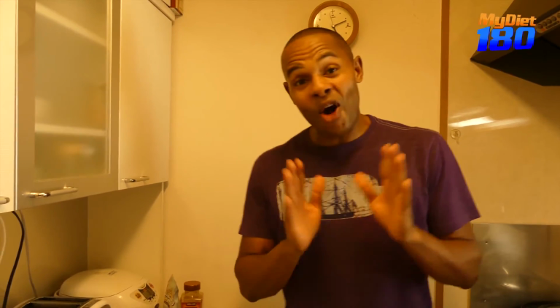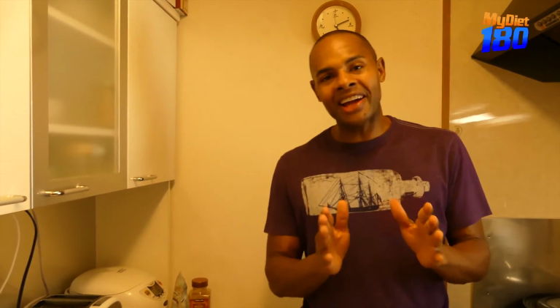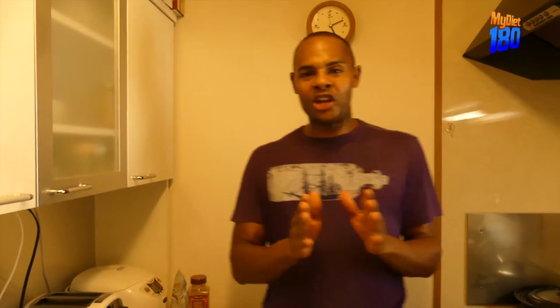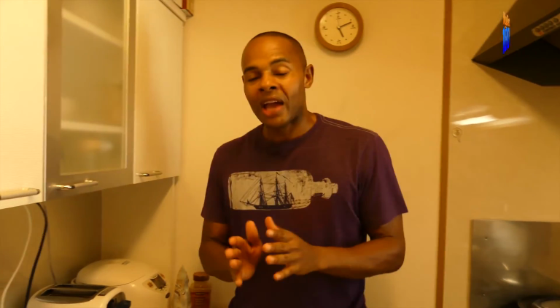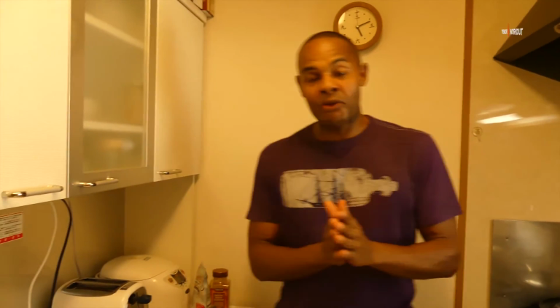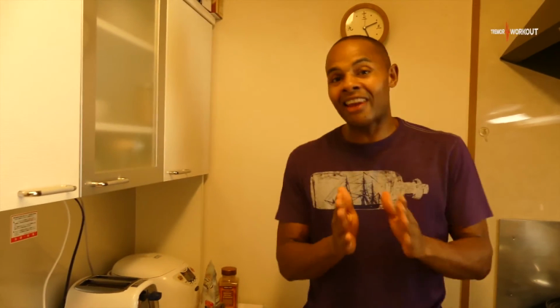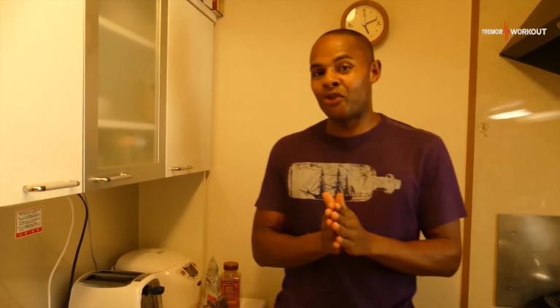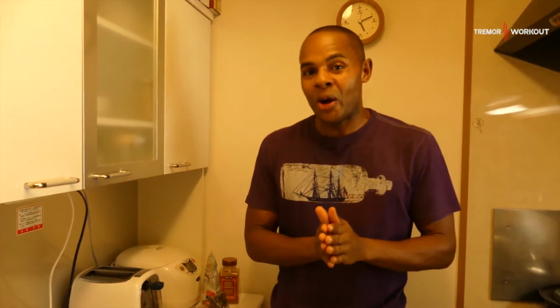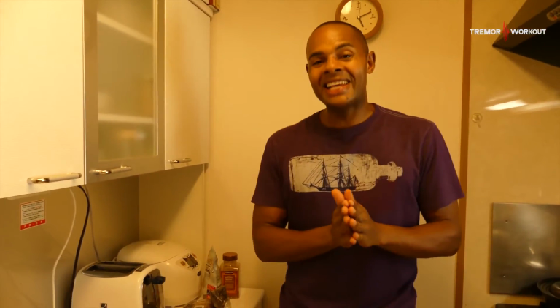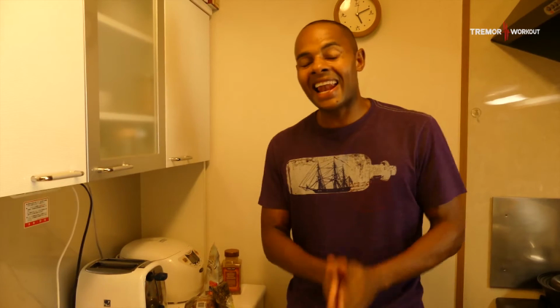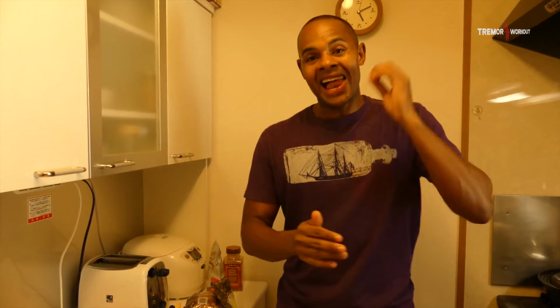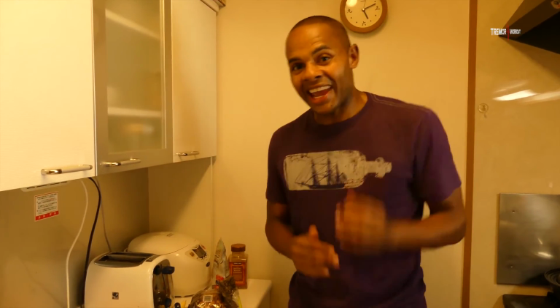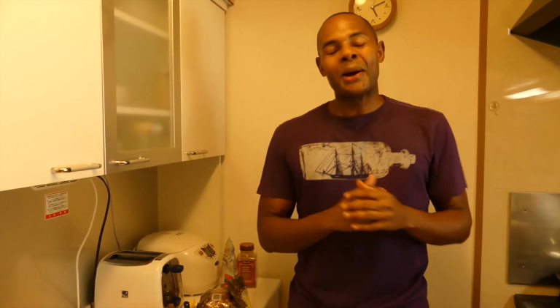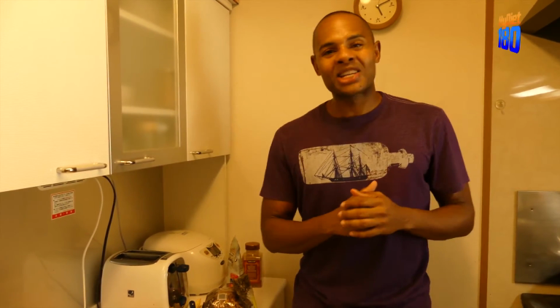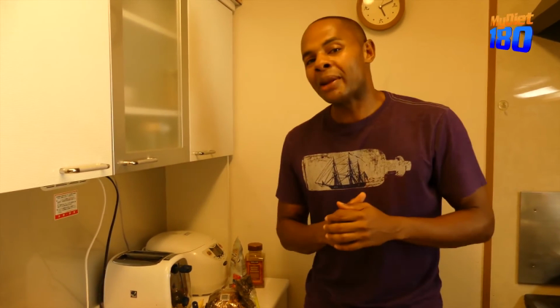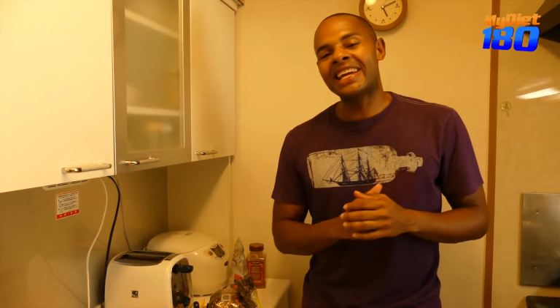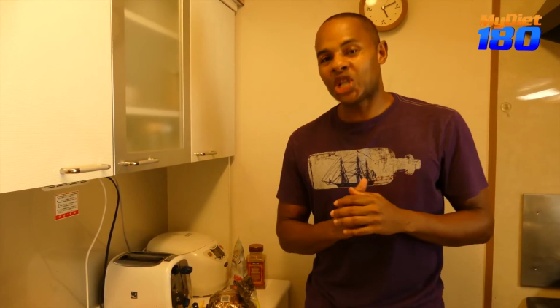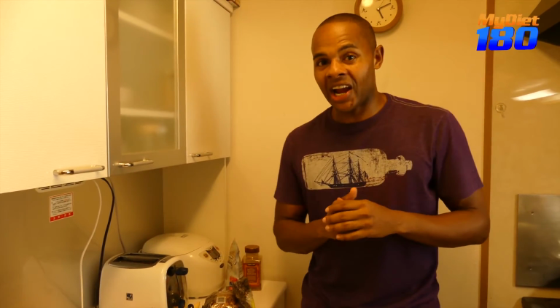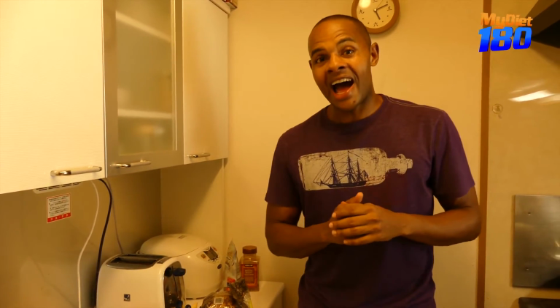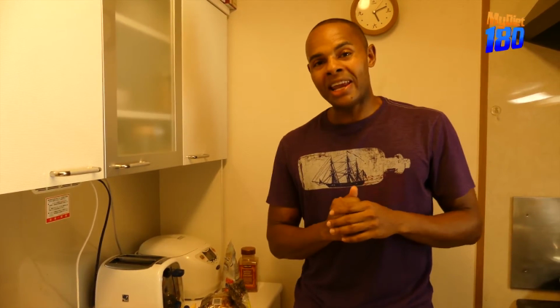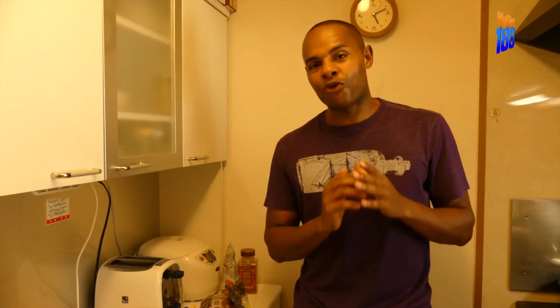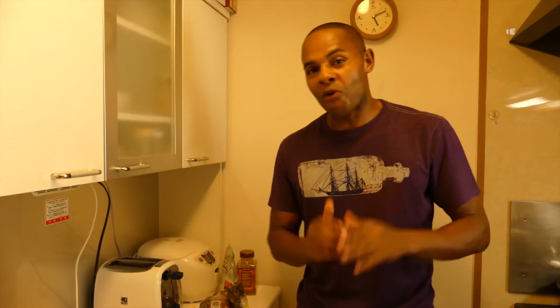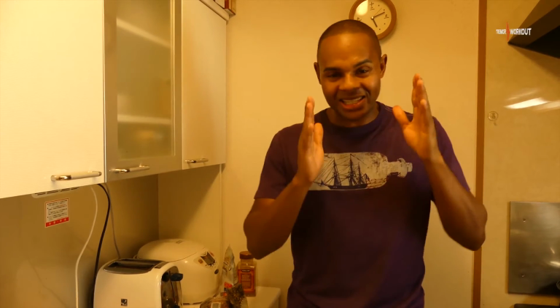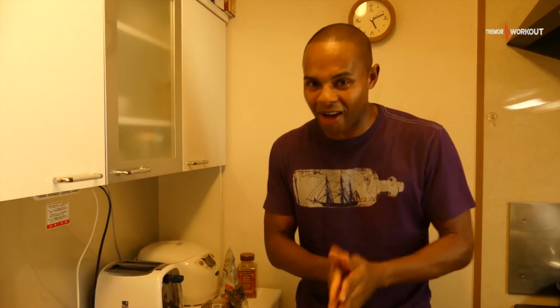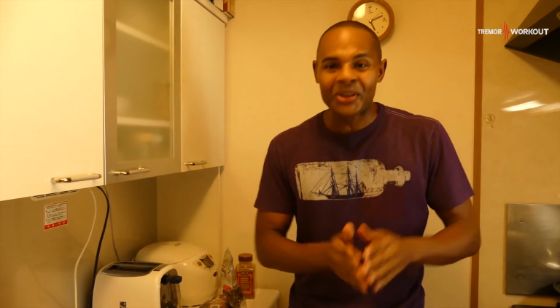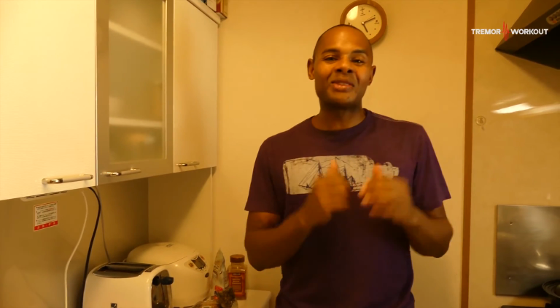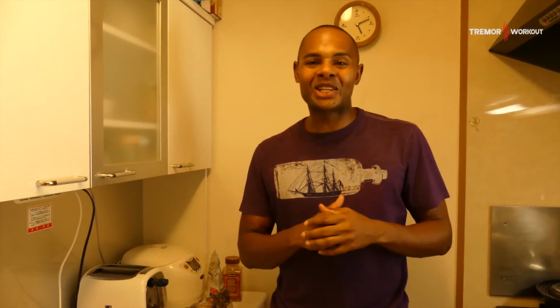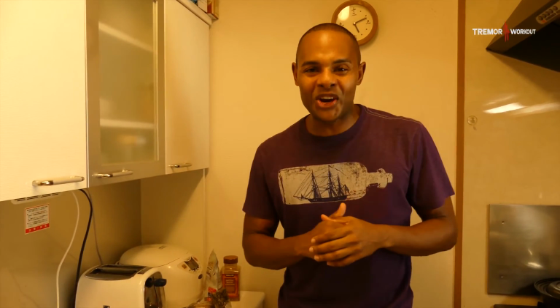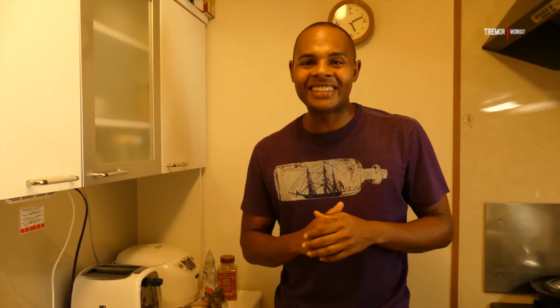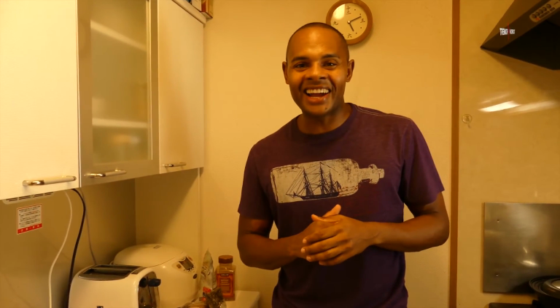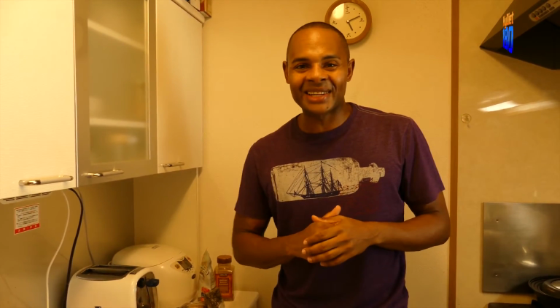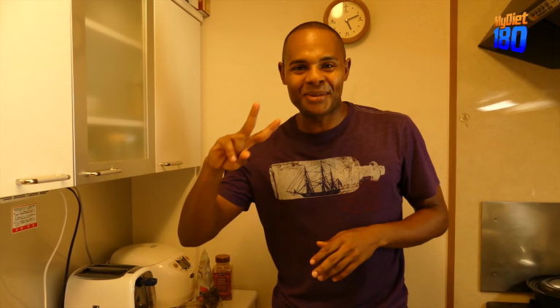I hope you liked this video. If you did, please click like, comment, share, follow, and subscribe. Until the next video, take care guys. Peace.